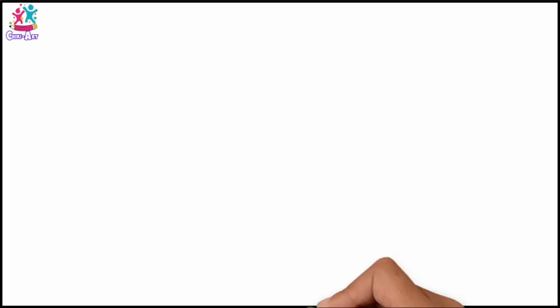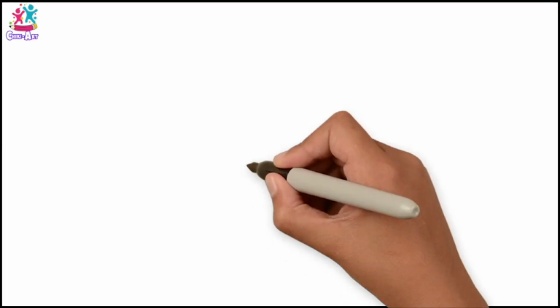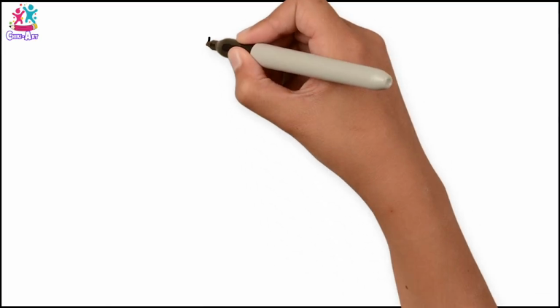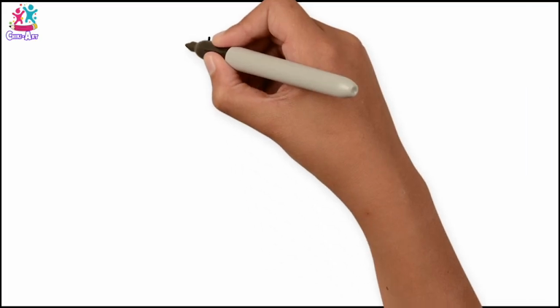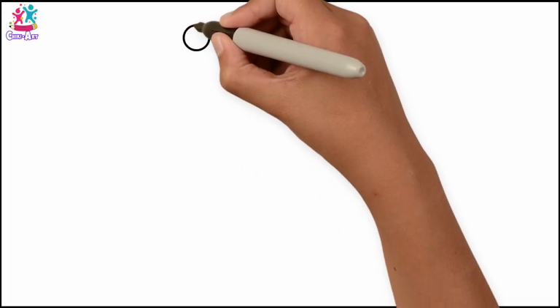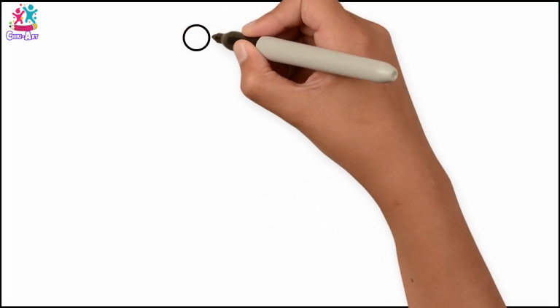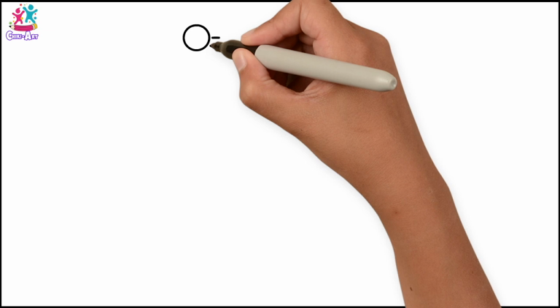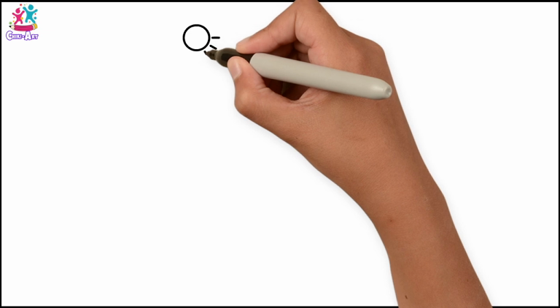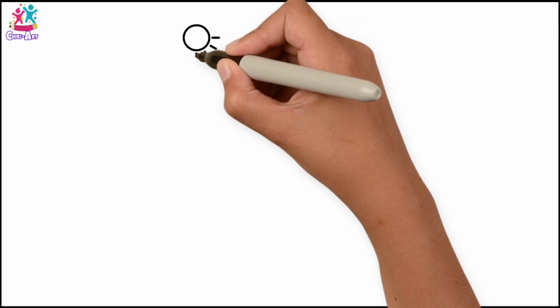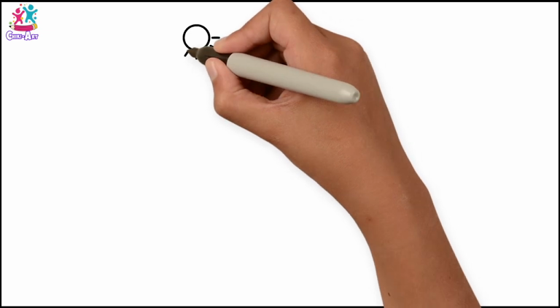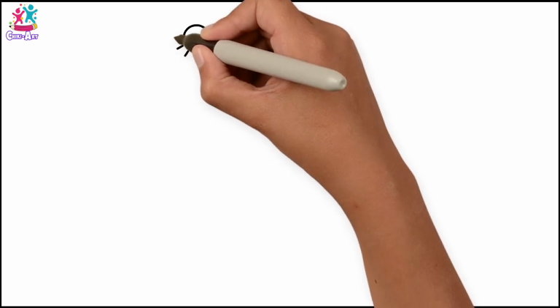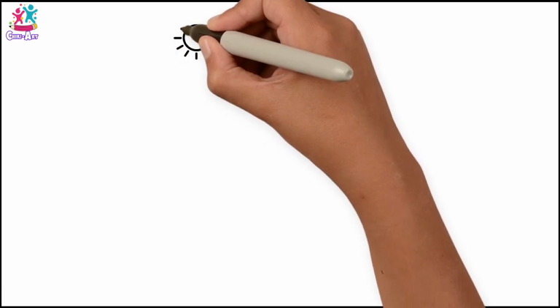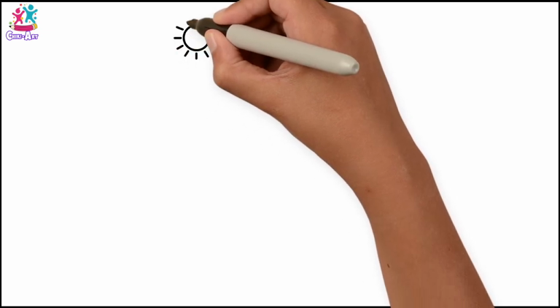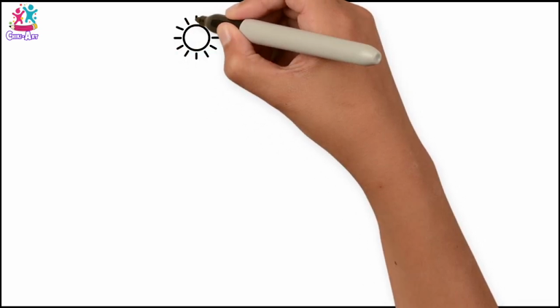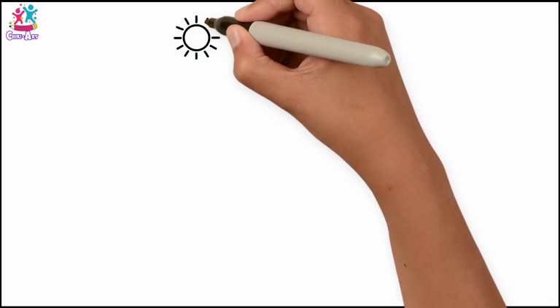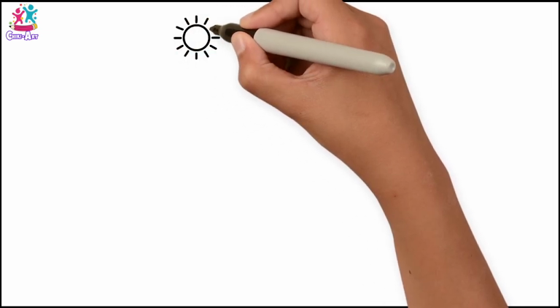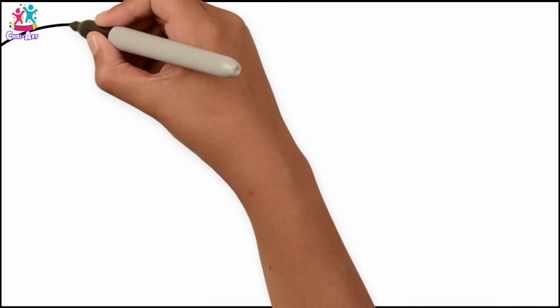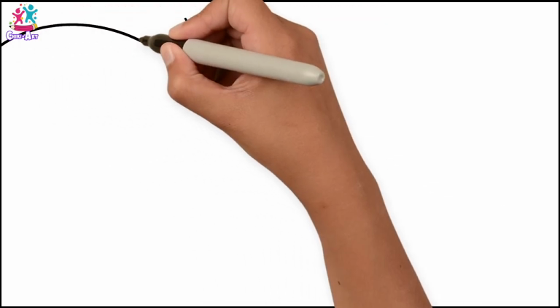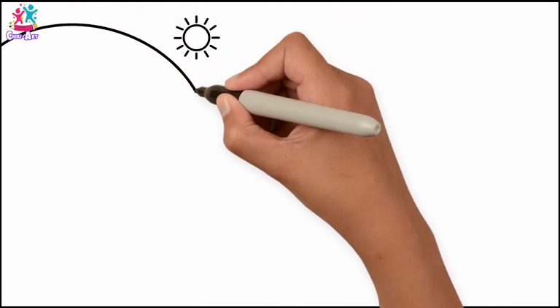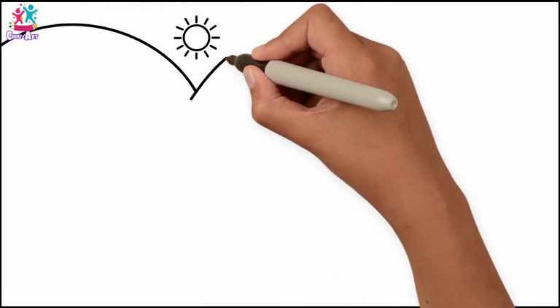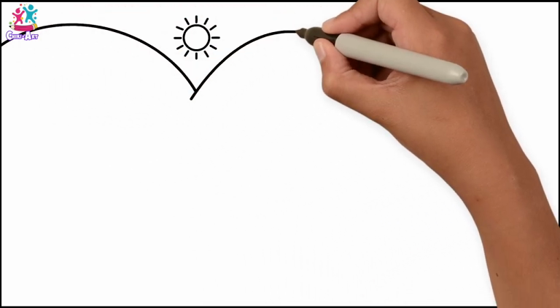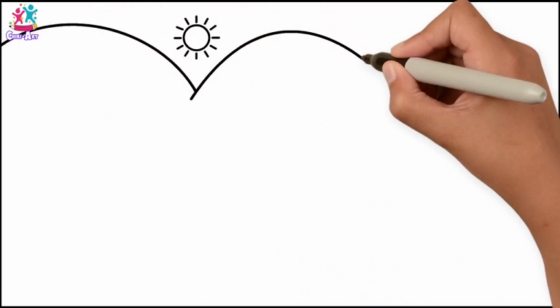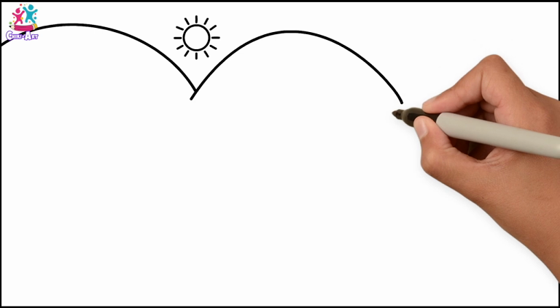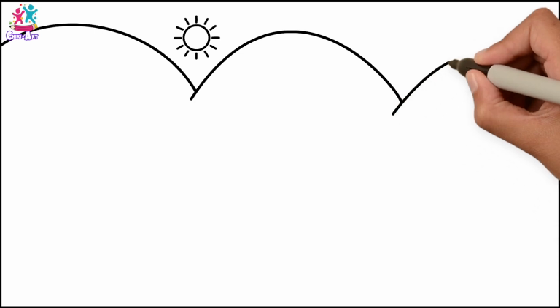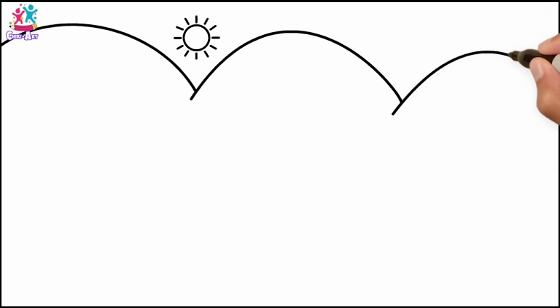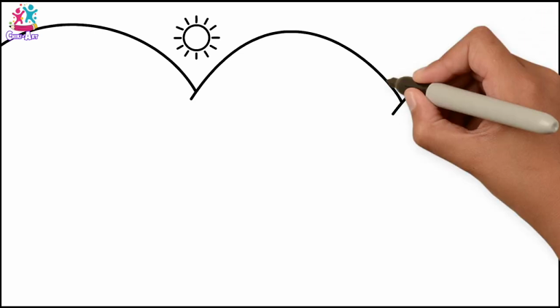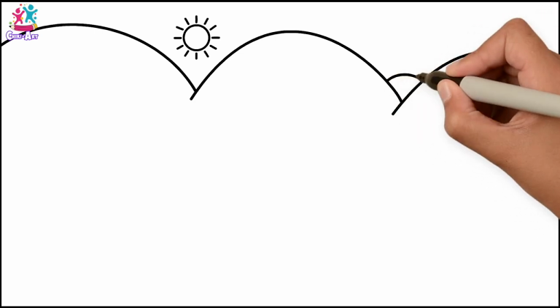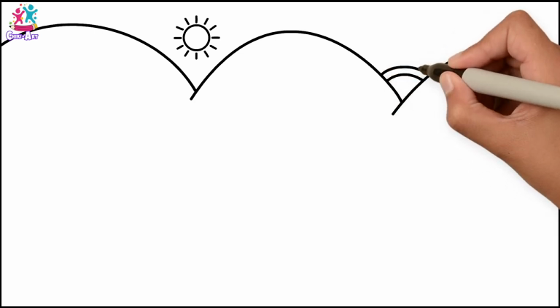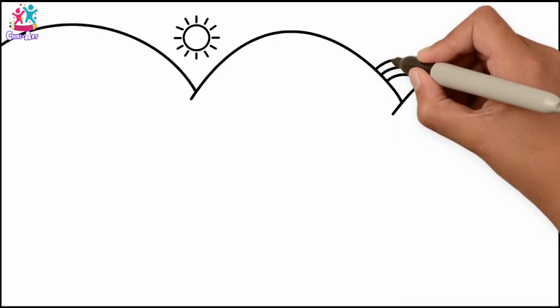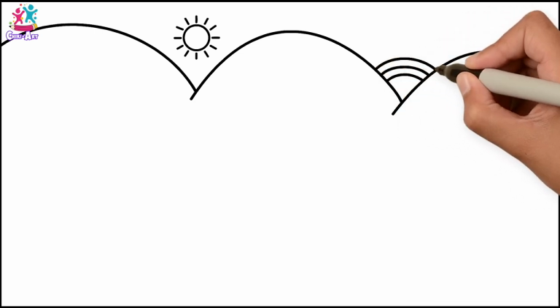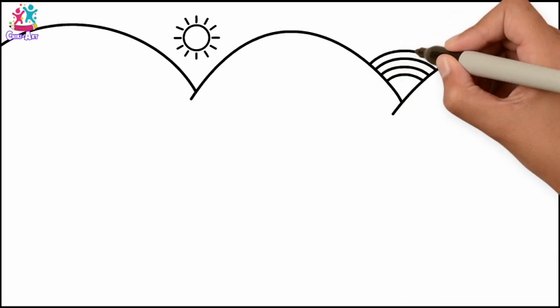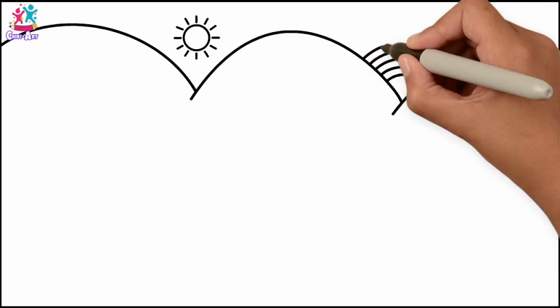Fantastic! We're going to start by drawing the sun. It's easy, just a circle with some rays. Now some curvy lines for hills and a rainbow in between two of them.